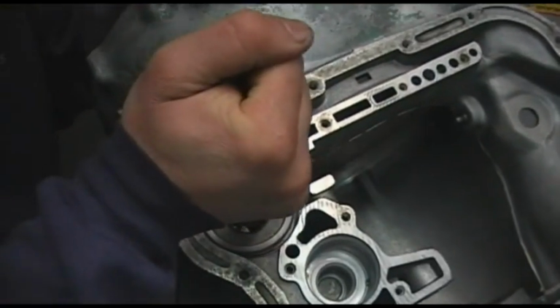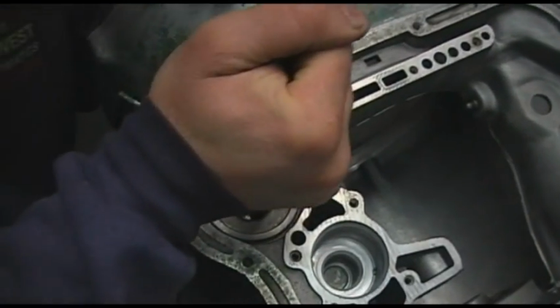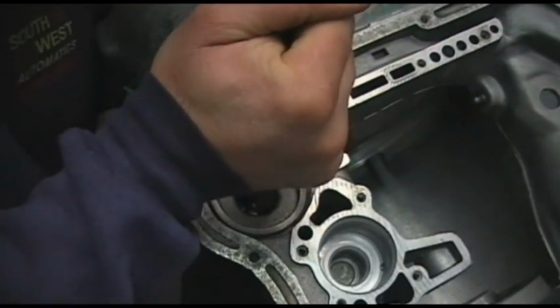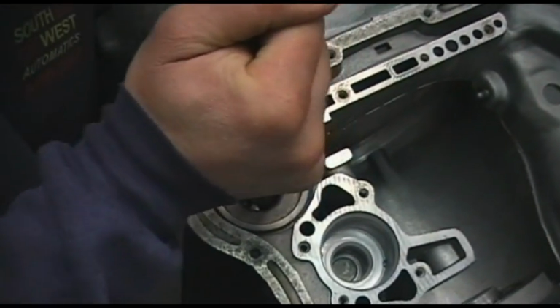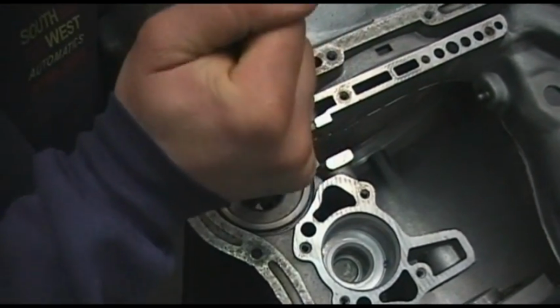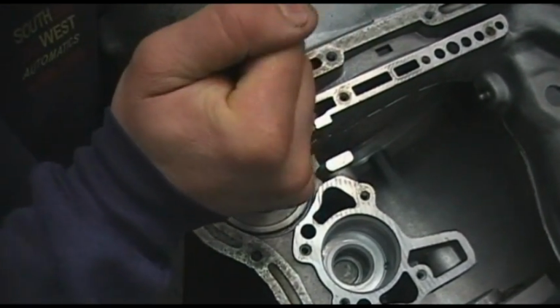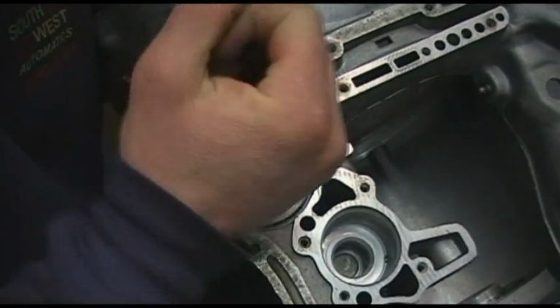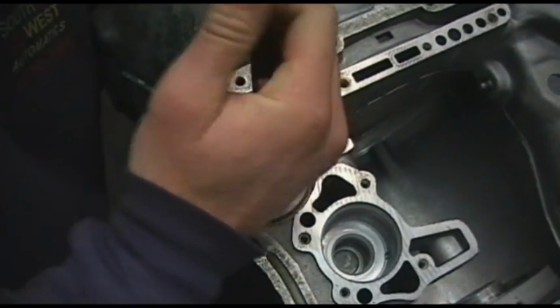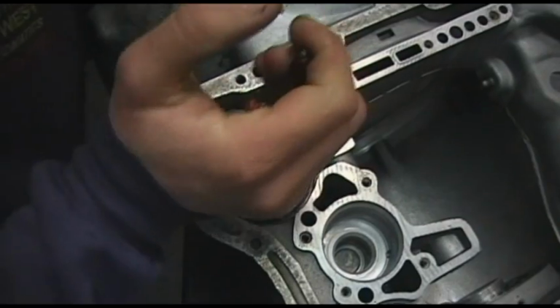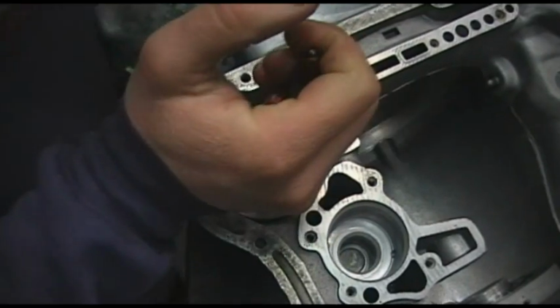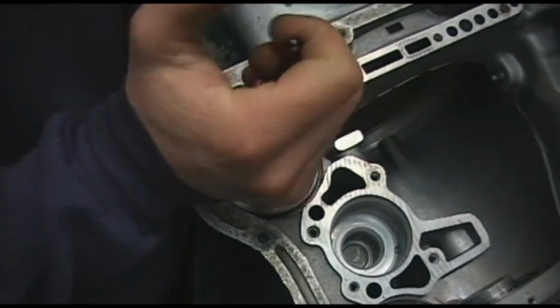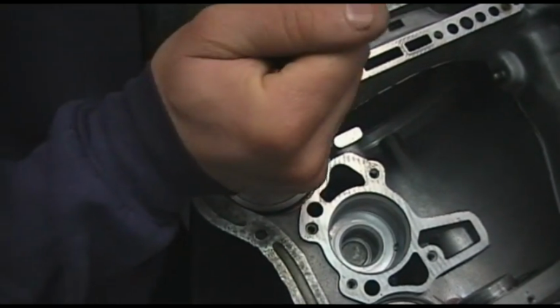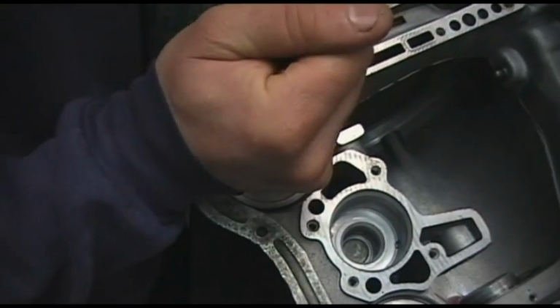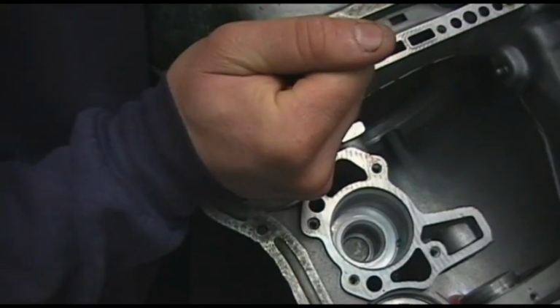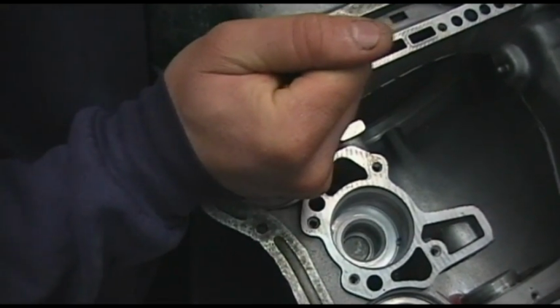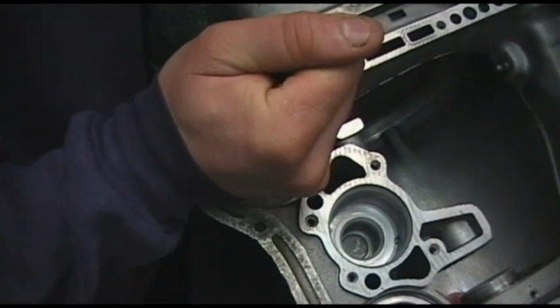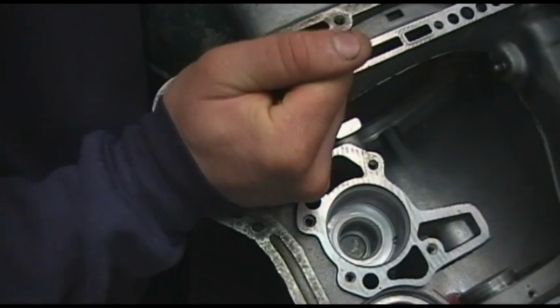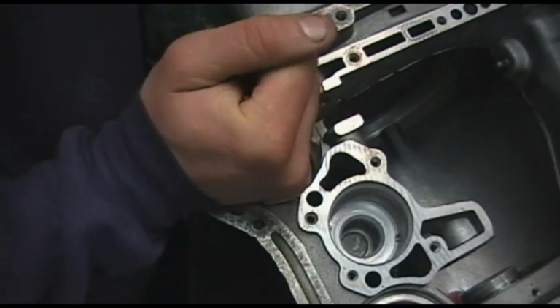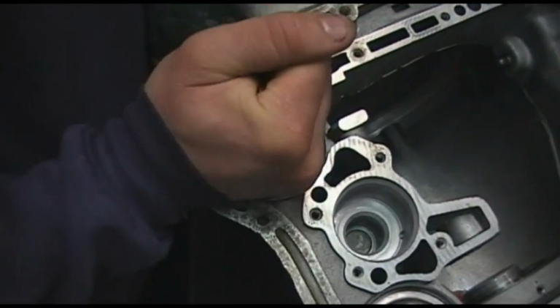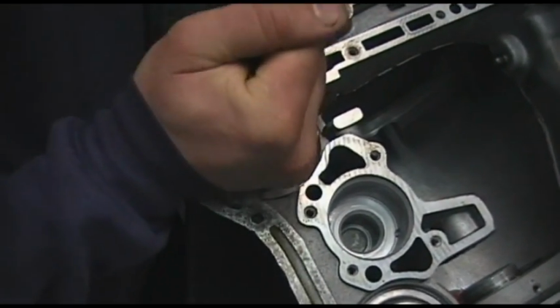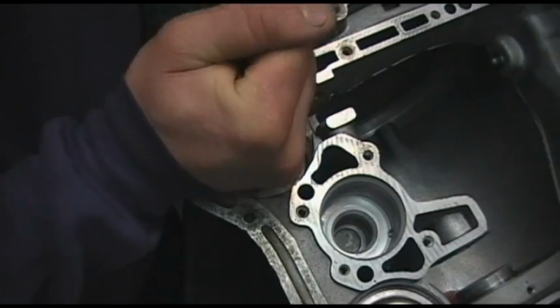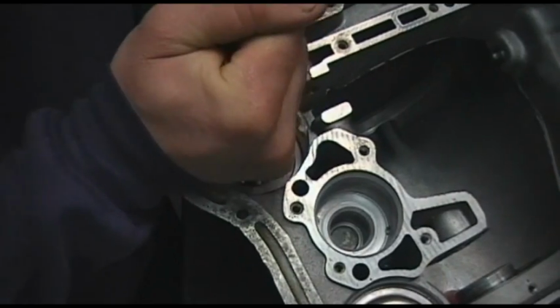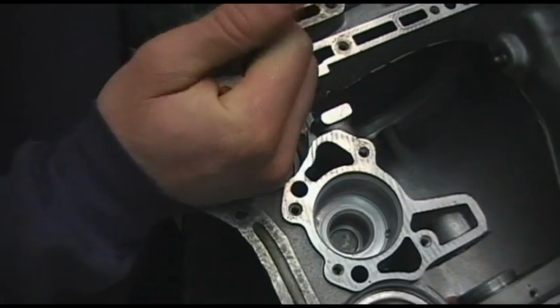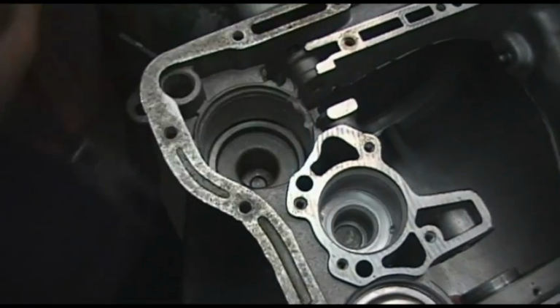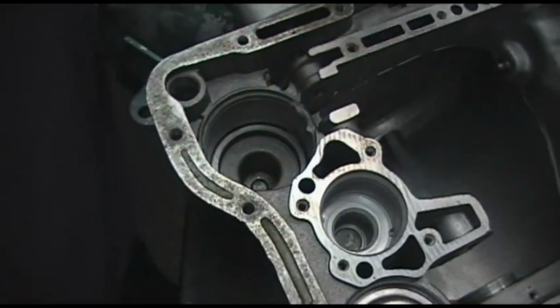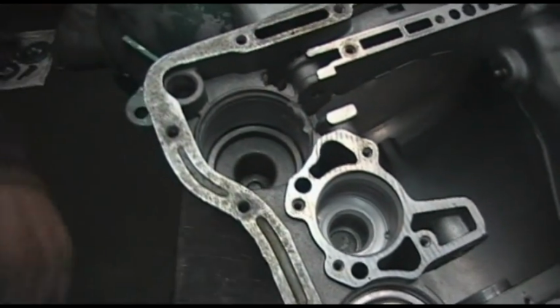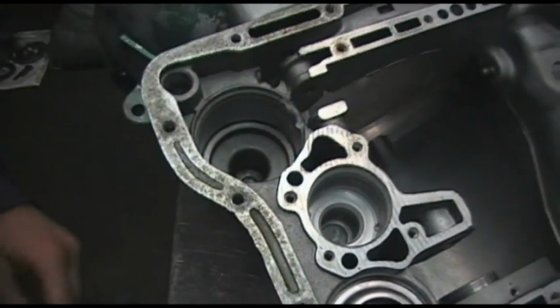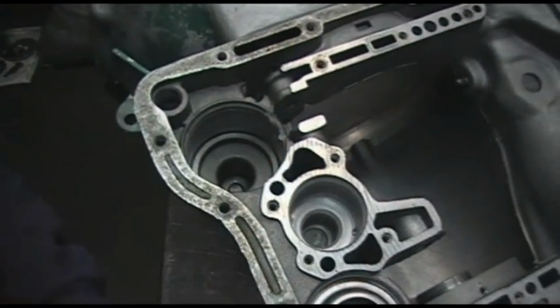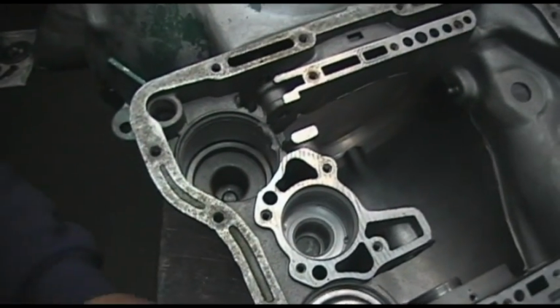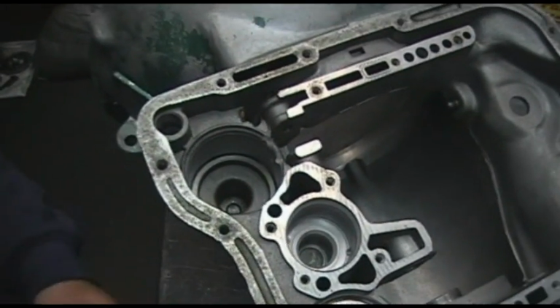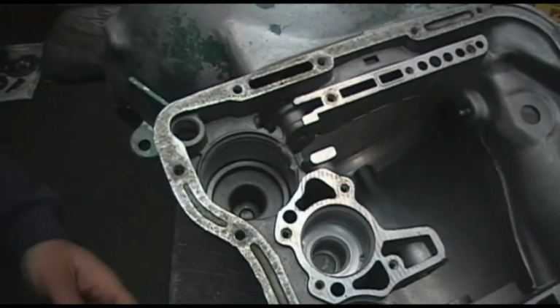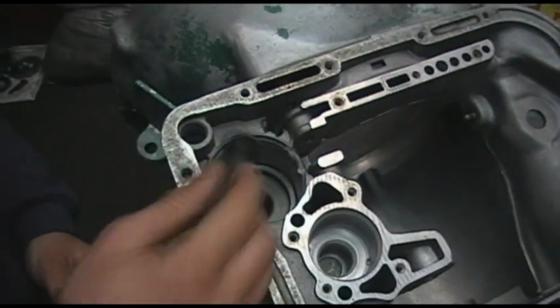Then we grab our piston and insert it into the transmission case. Be gentle, taking care not to break any of the rings. Once the piston is inside you can work it up and down a few times.